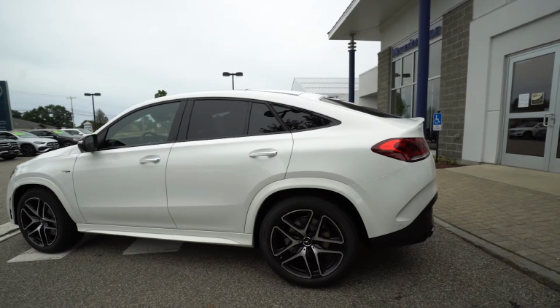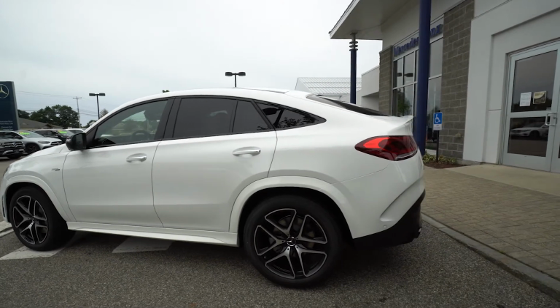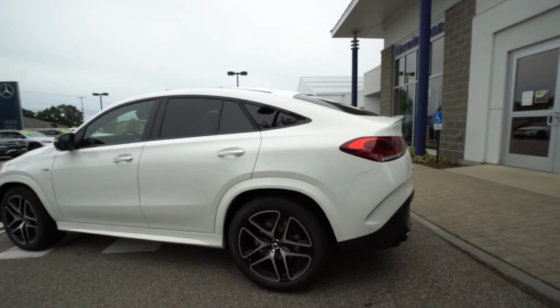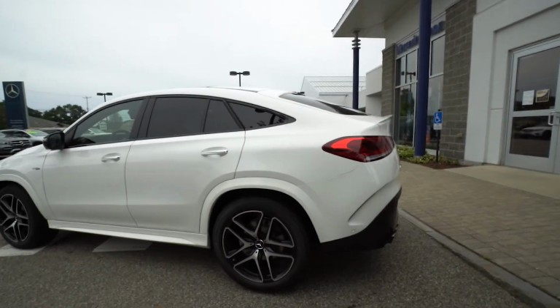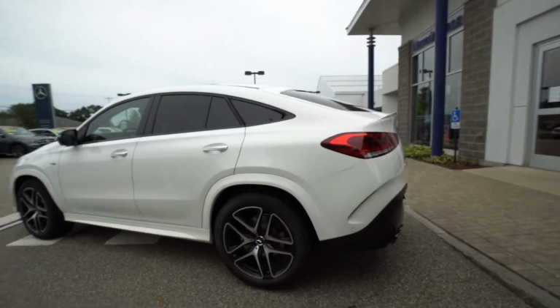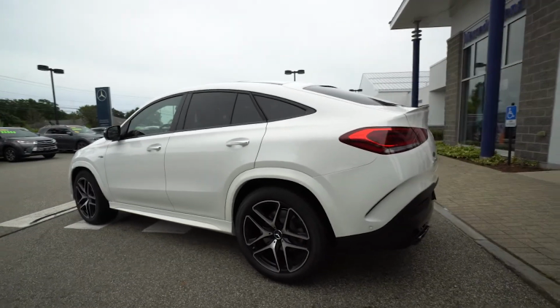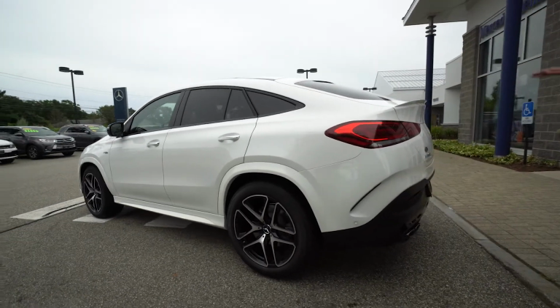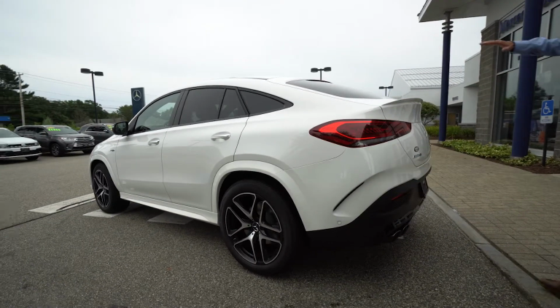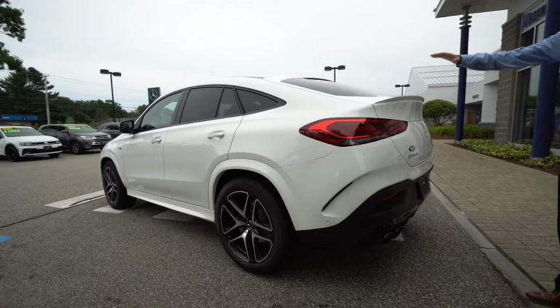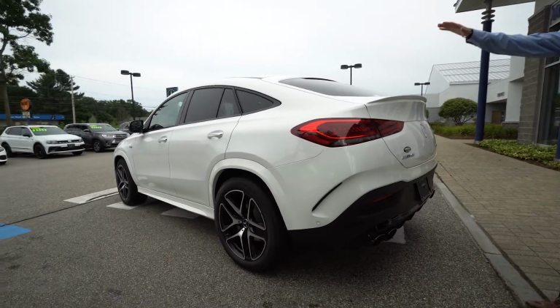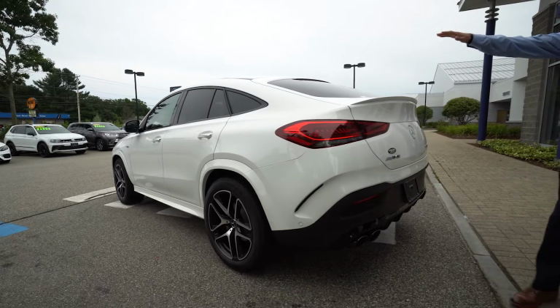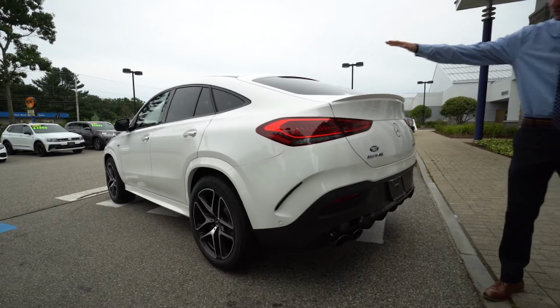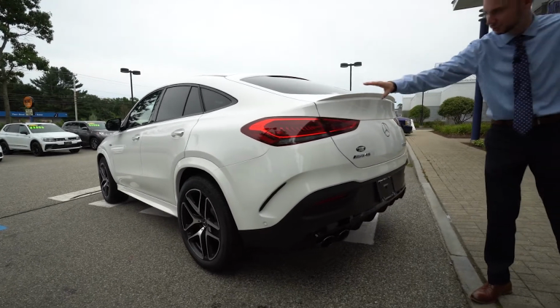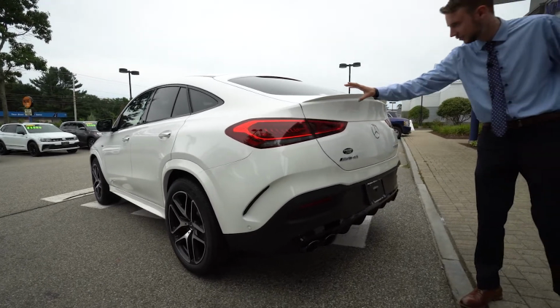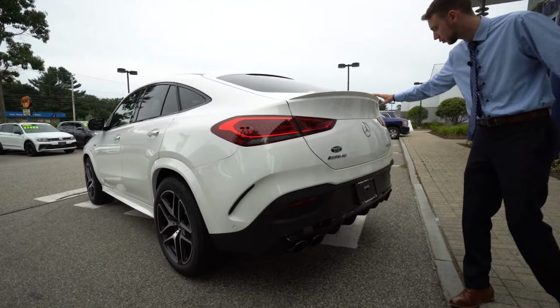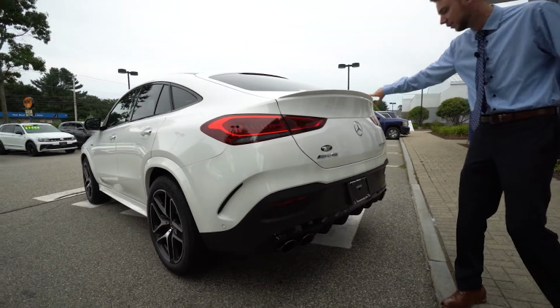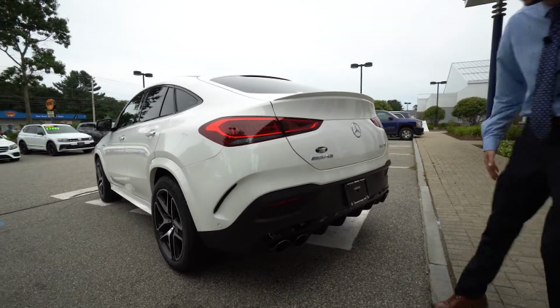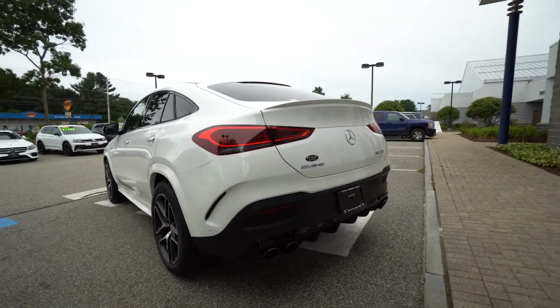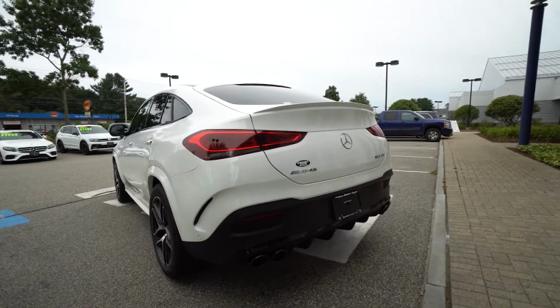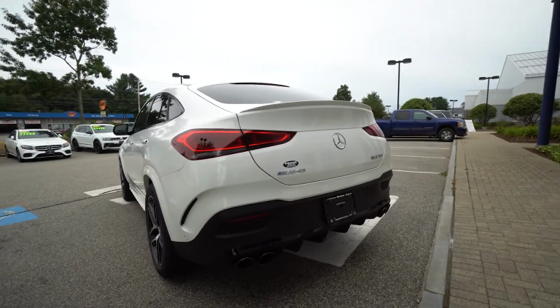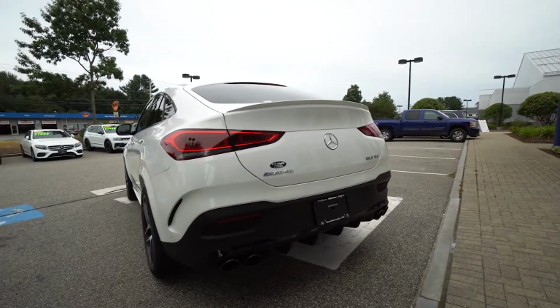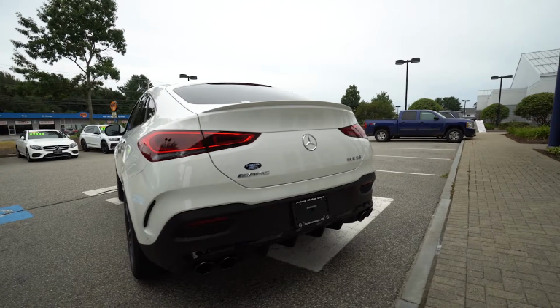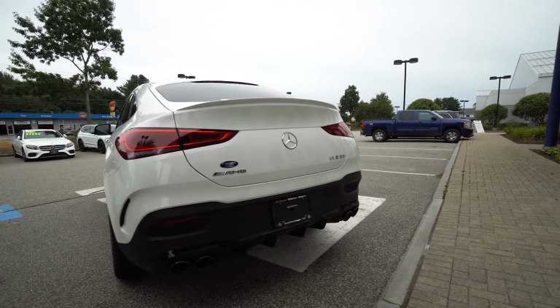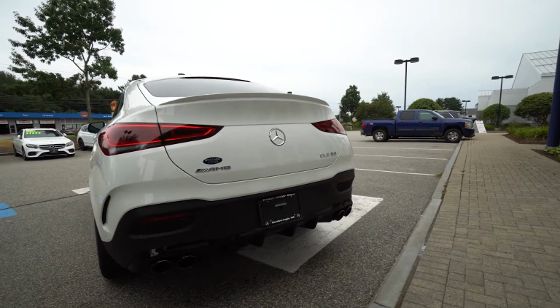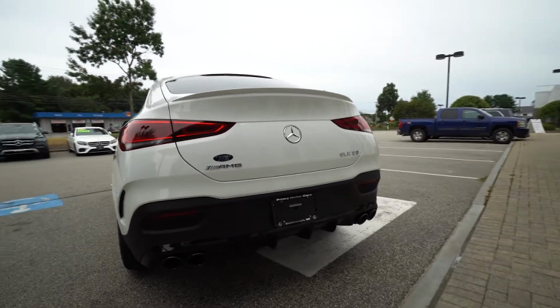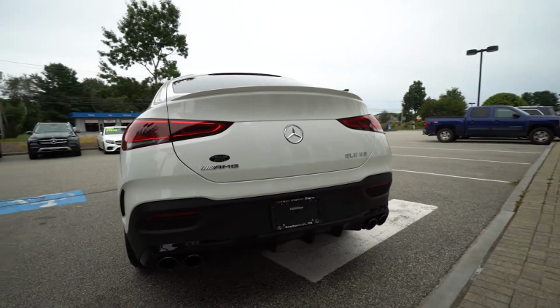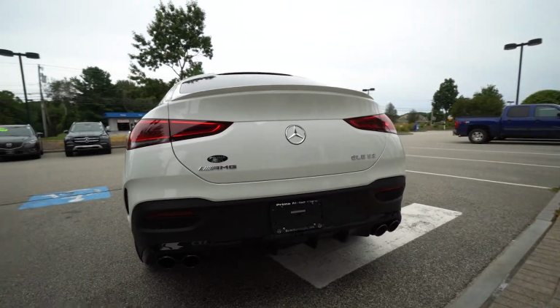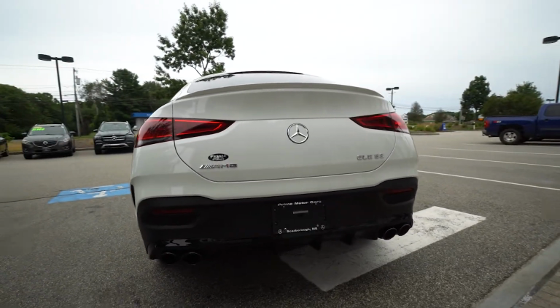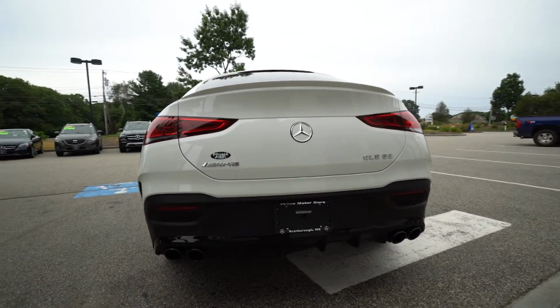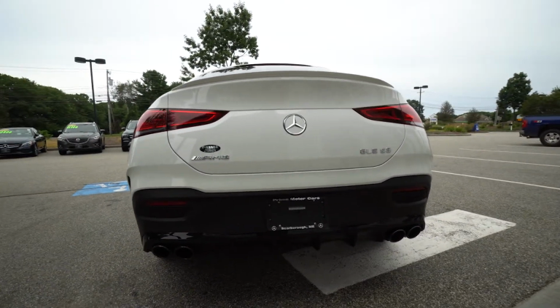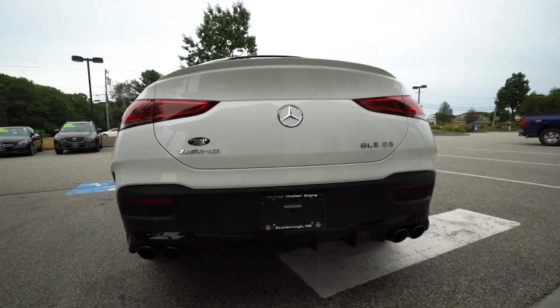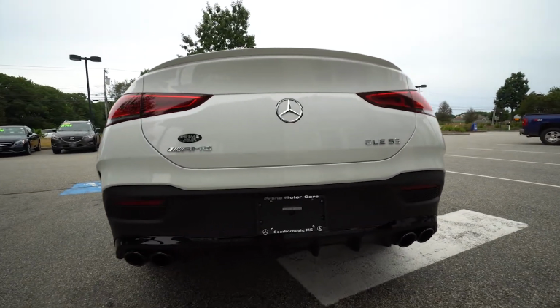Beautiful wrap-around LED taillights. I love the lines of the vehicle, how everything kind of swoops down. Nice little spoiler here. Dual tip exhaust with a rear diffuser — good AMG styling. Black metallic exhaust tips, part of that night package.